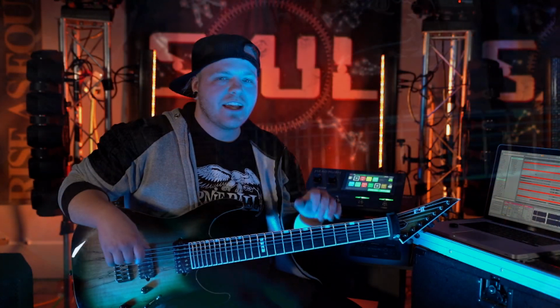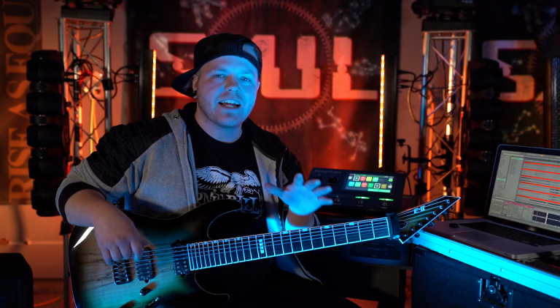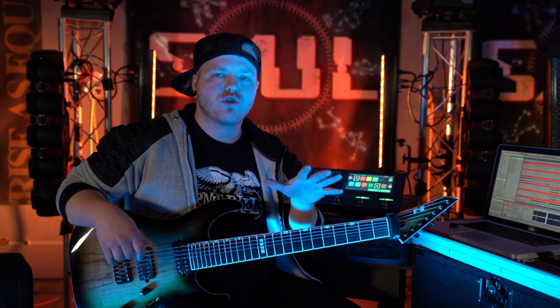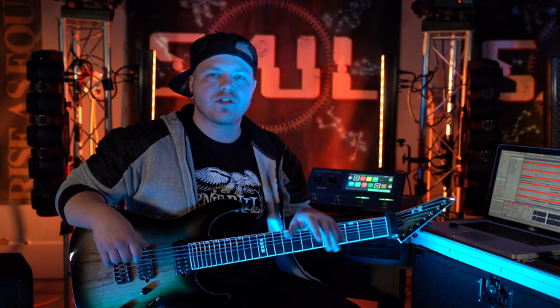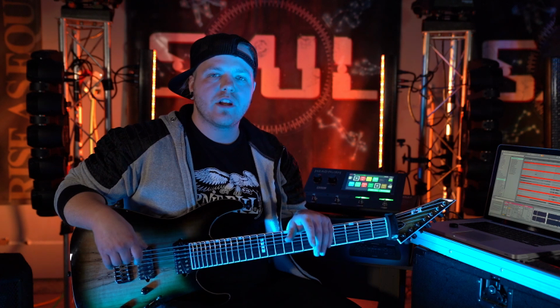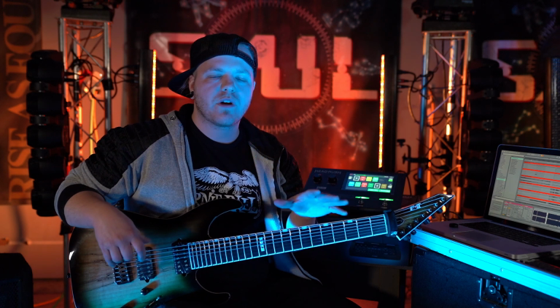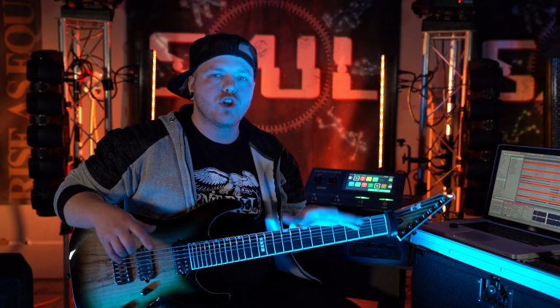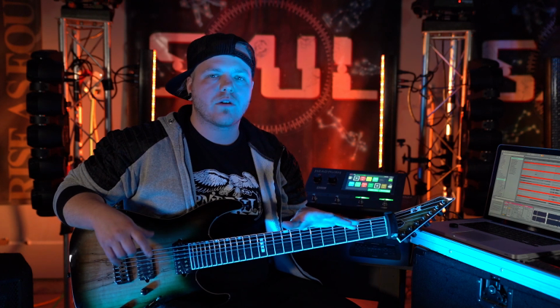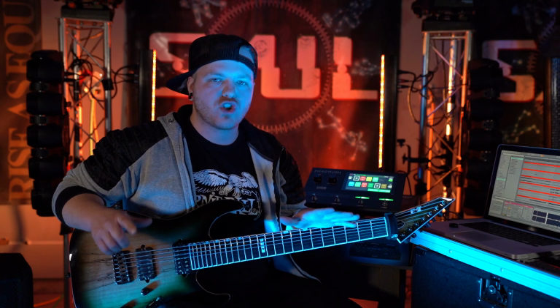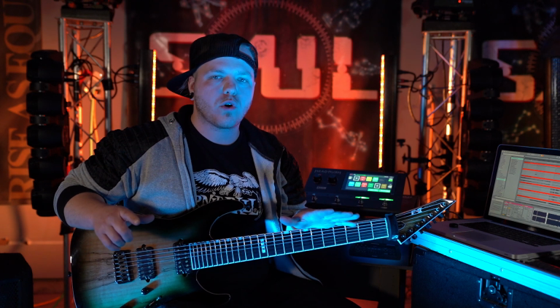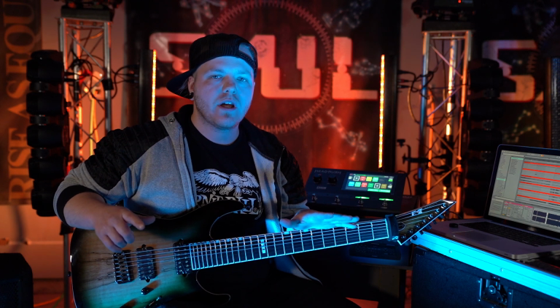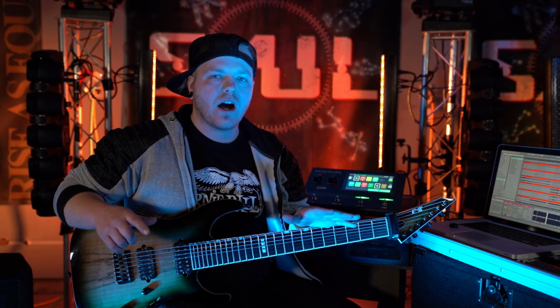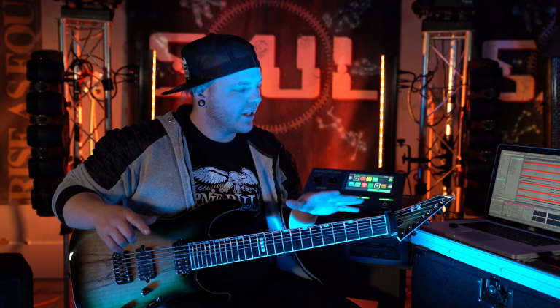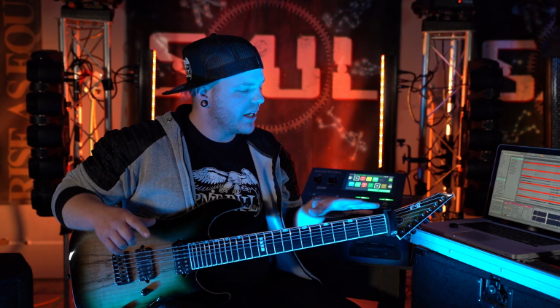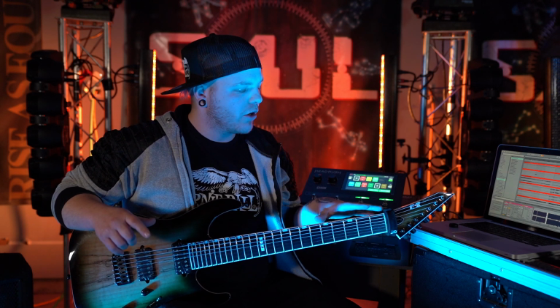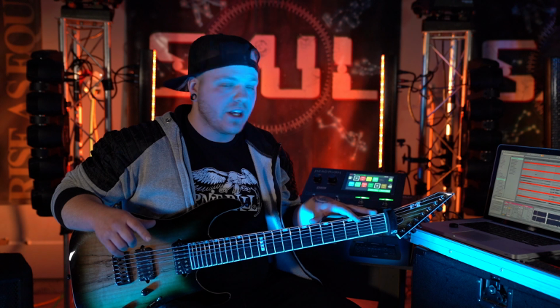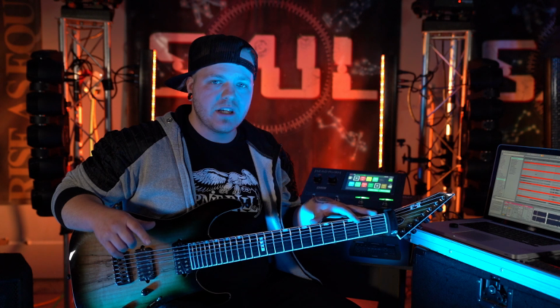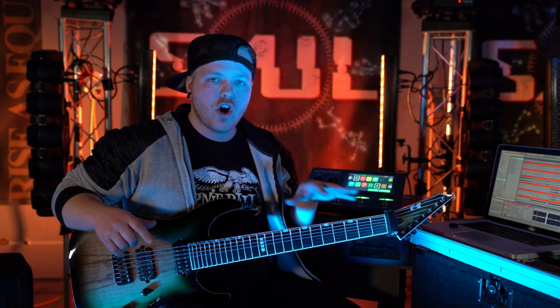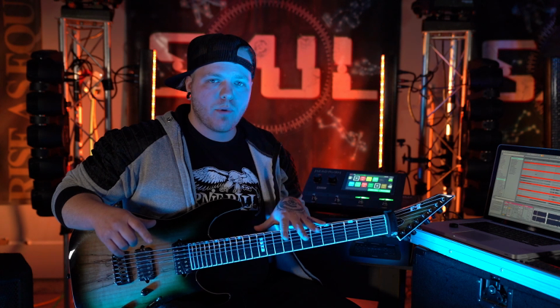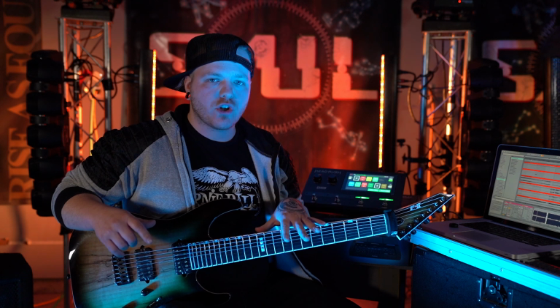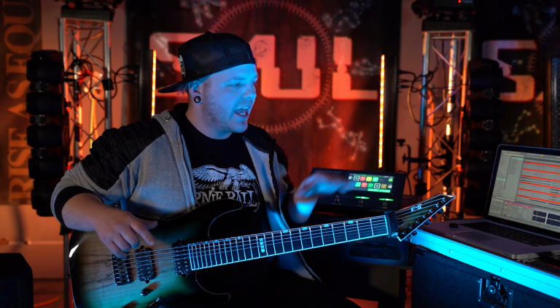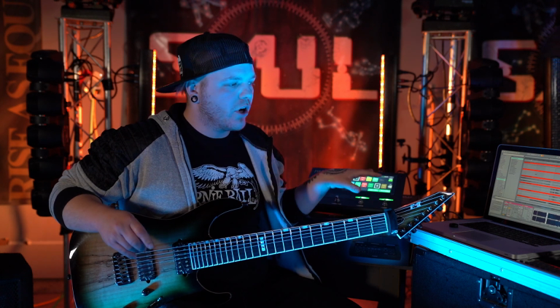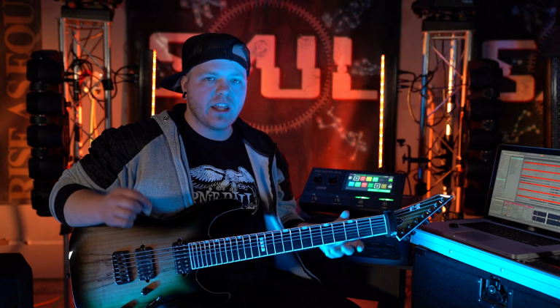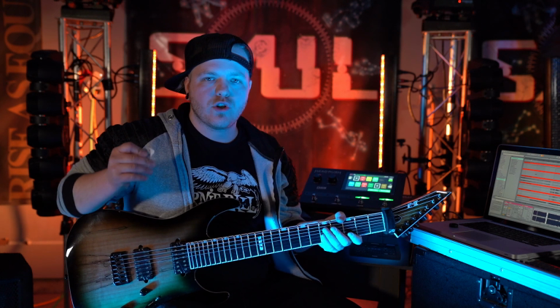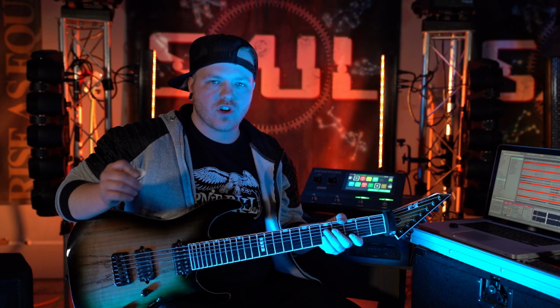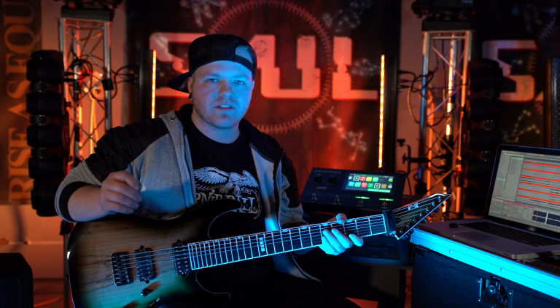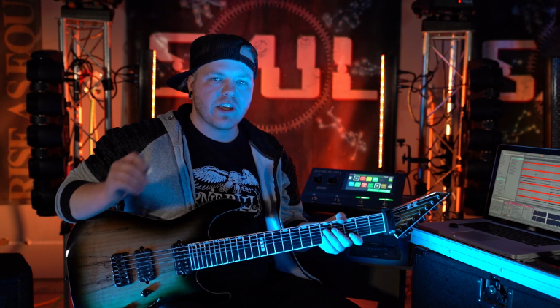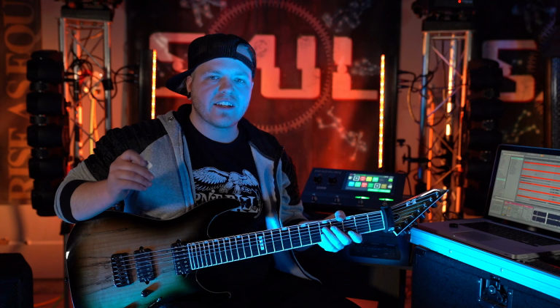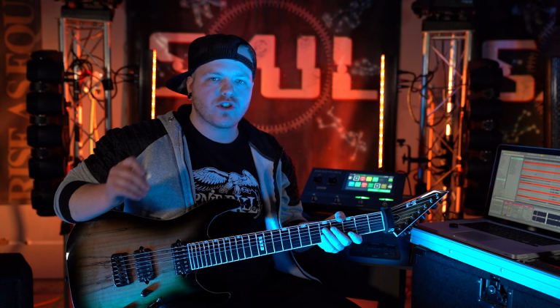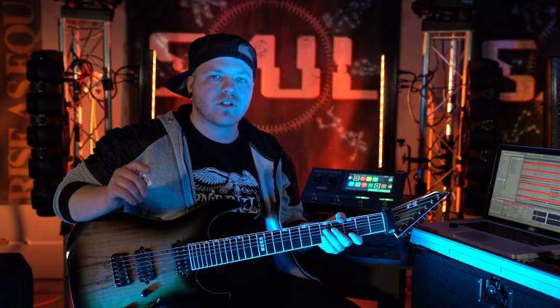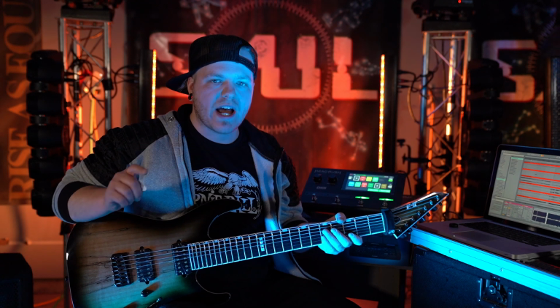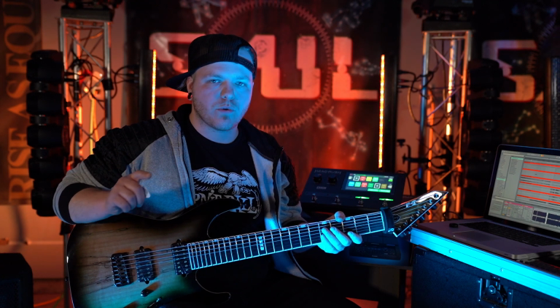Thank you so much for tuning in. I want to give a huge shout out to Guitar World, and also a big shout out to ESP, Ernie Ball Strings, Head Rush, and In Tune Guitar Picks. Thank you guys so much, and remember to rise as equals.